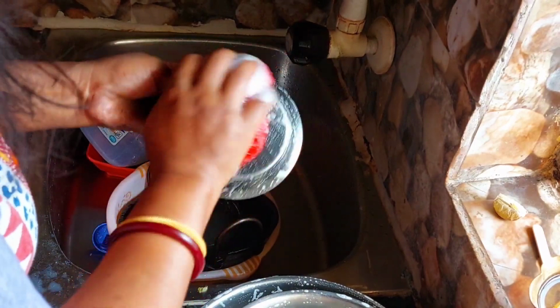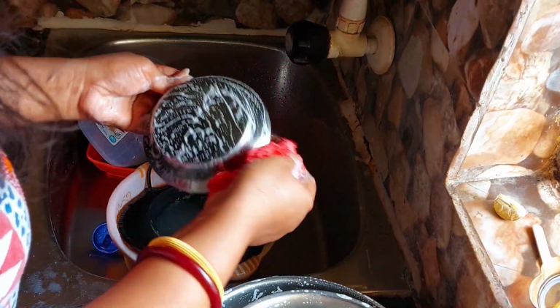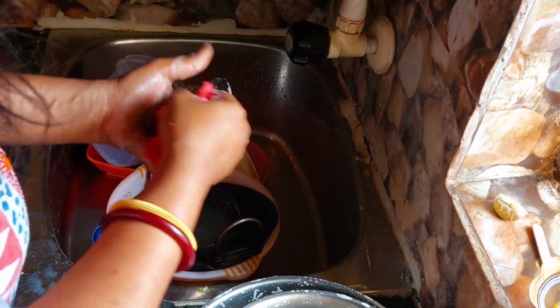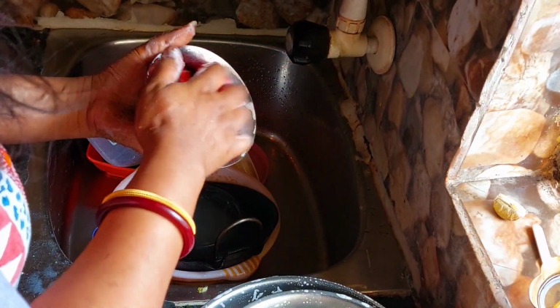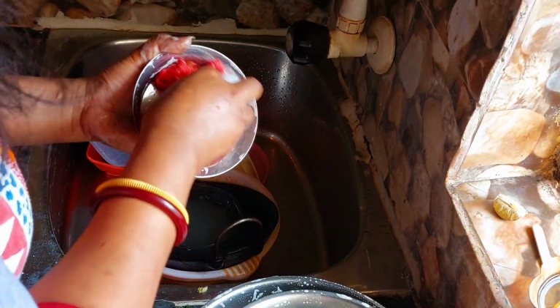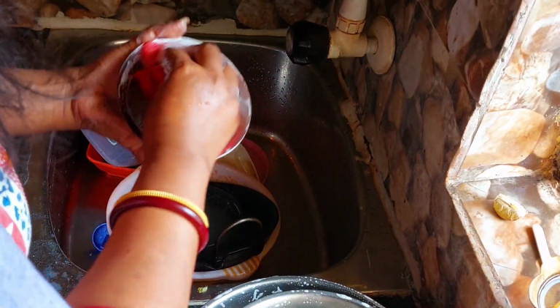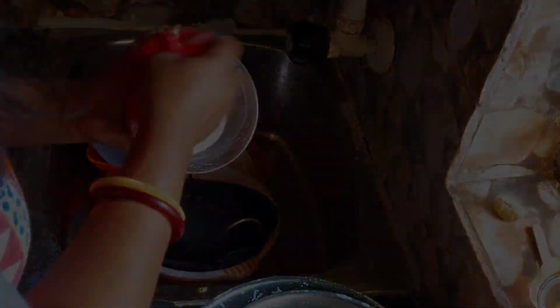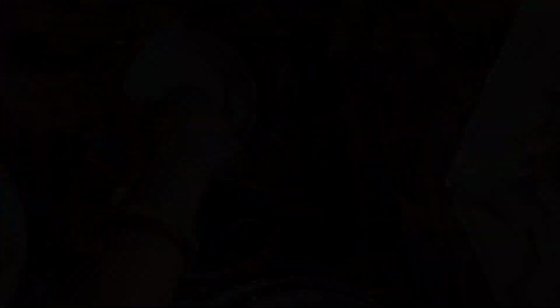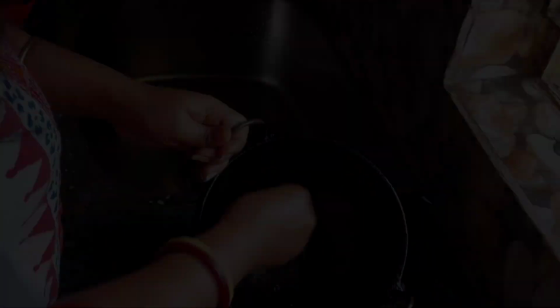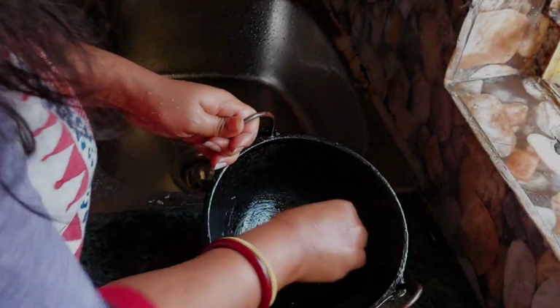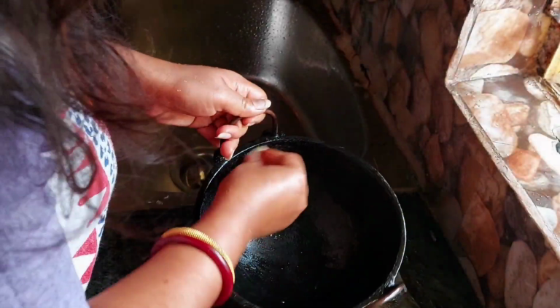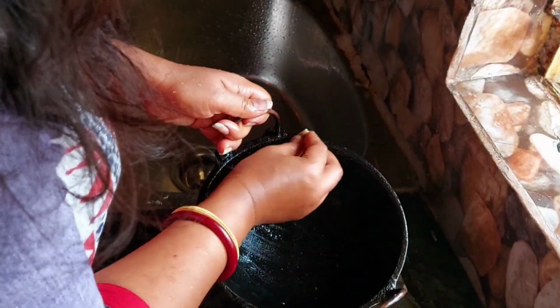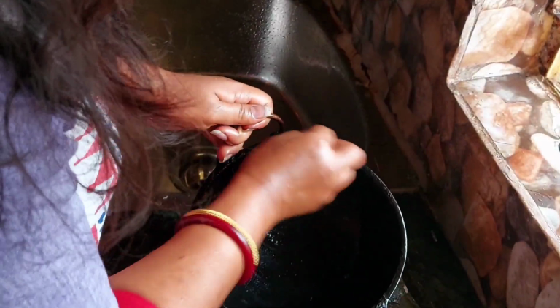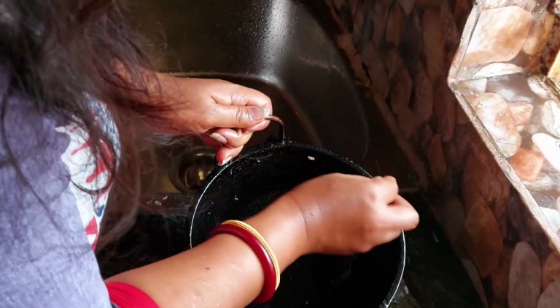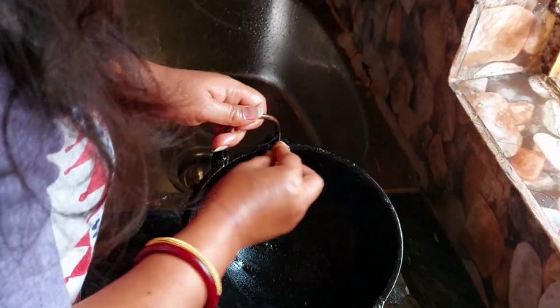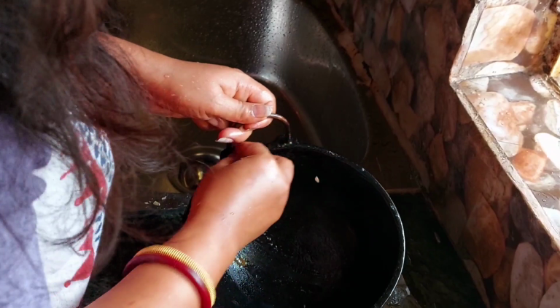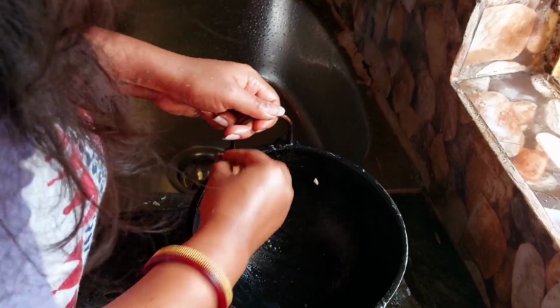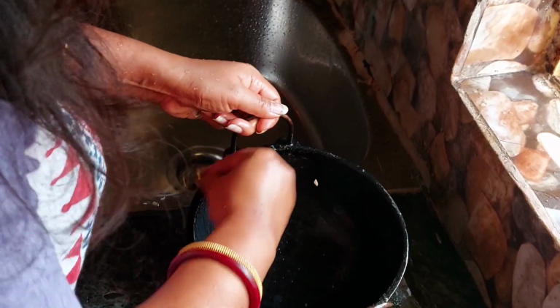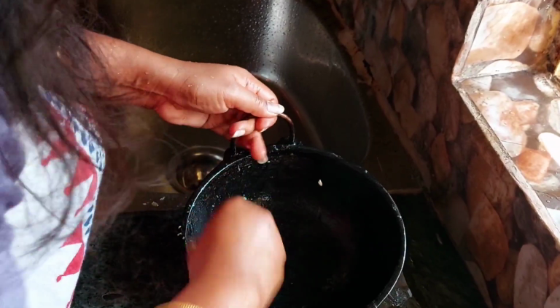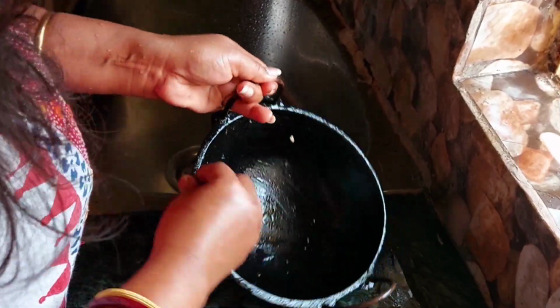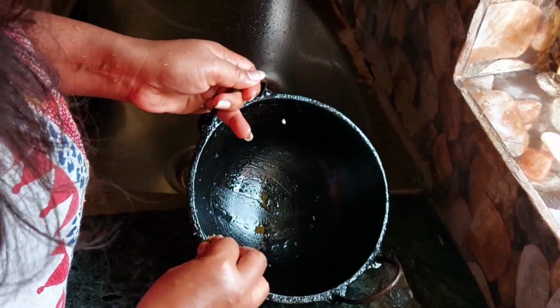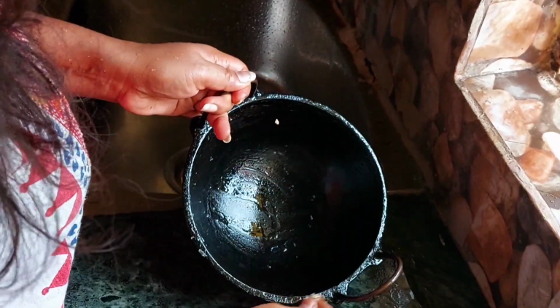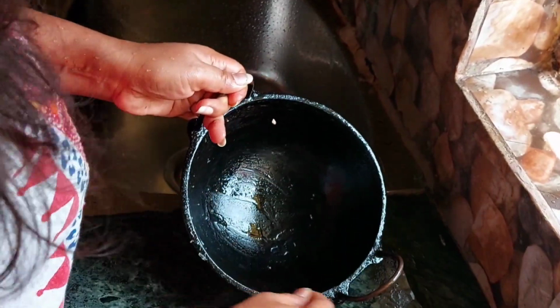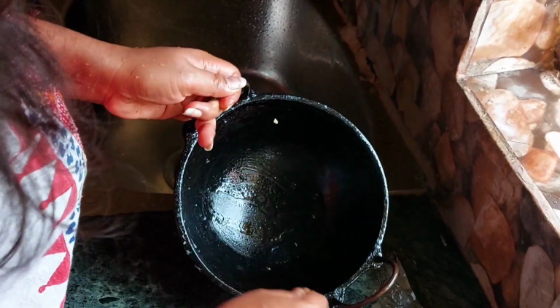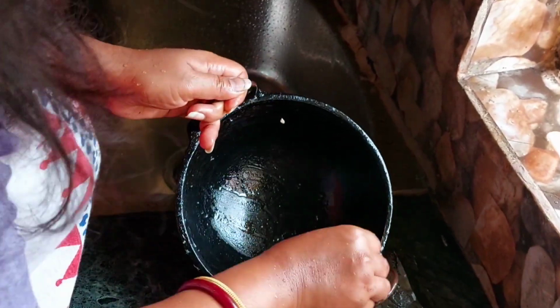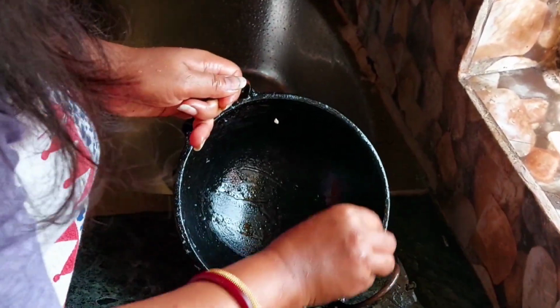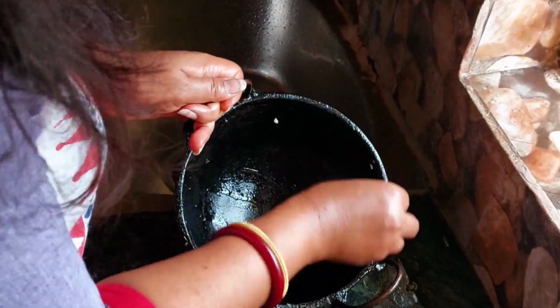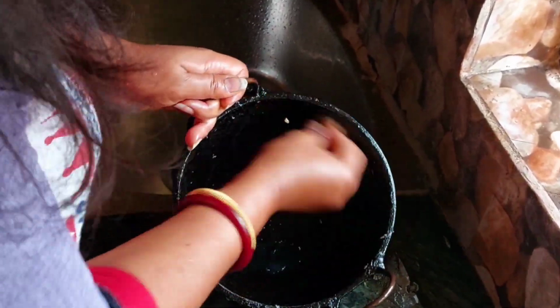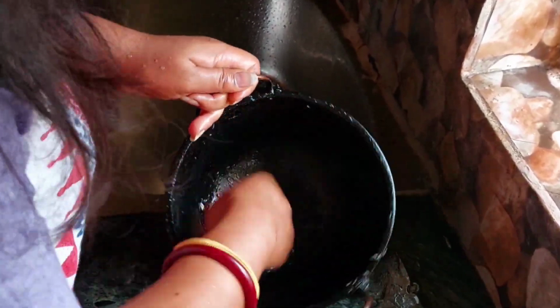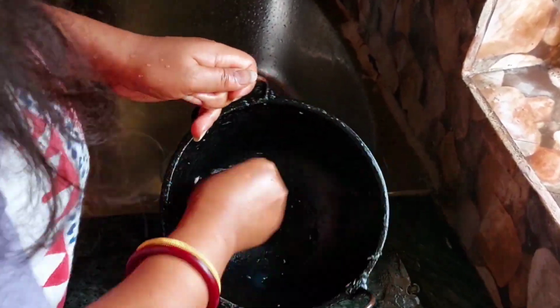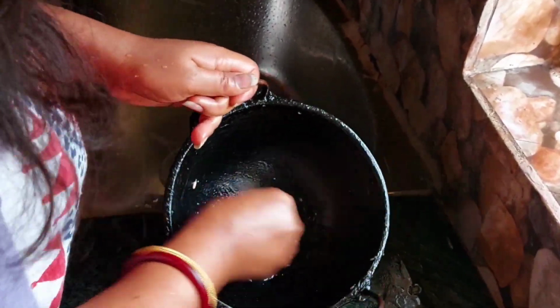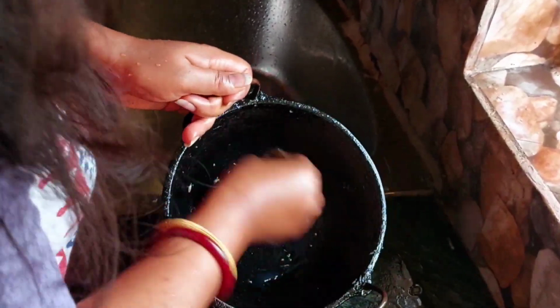A new tip is to make iron and use cast iron.